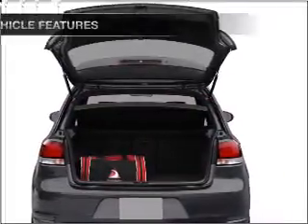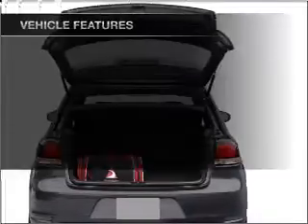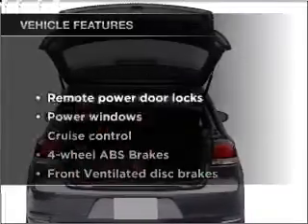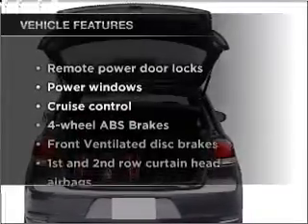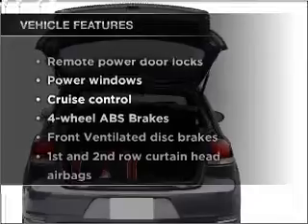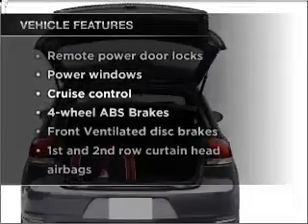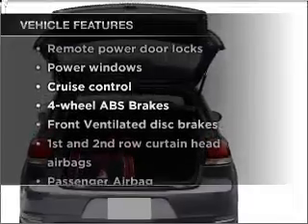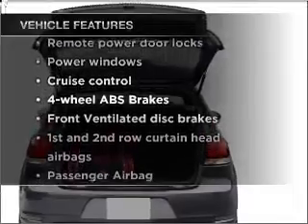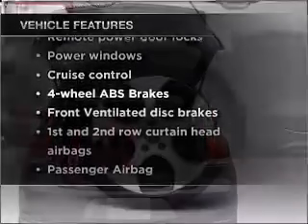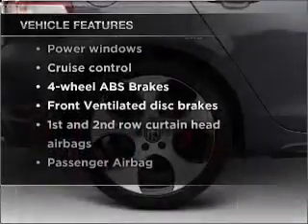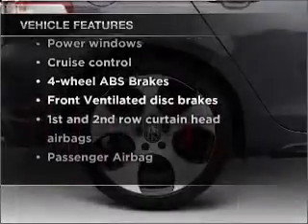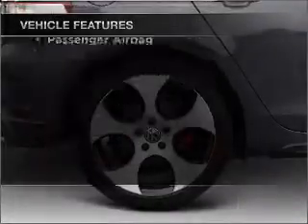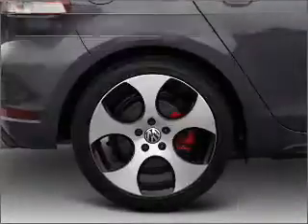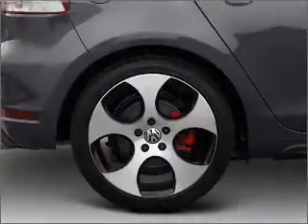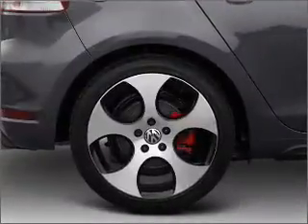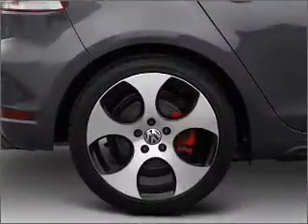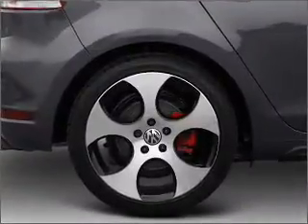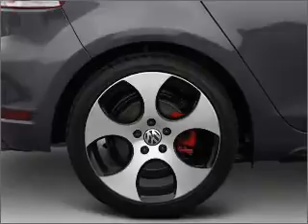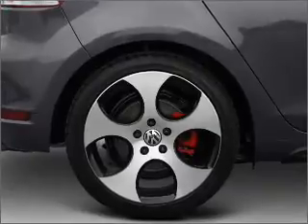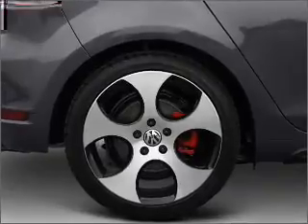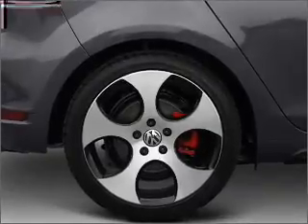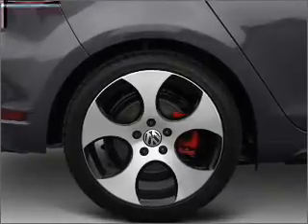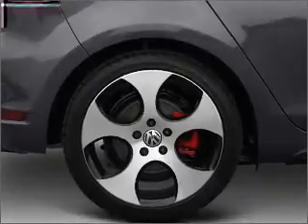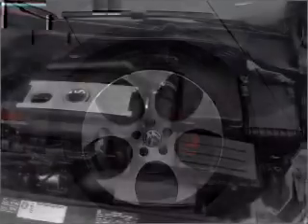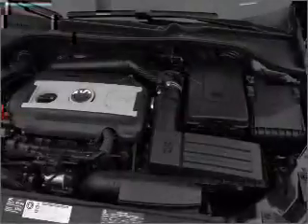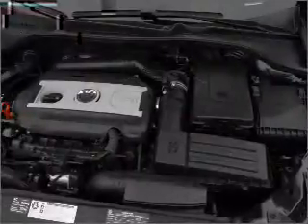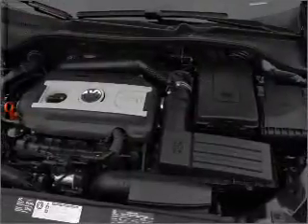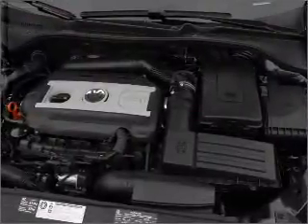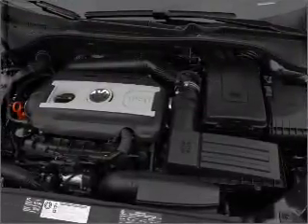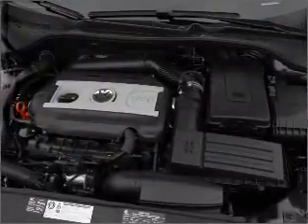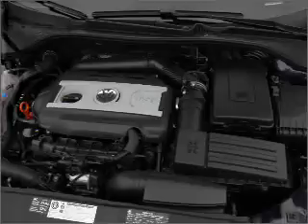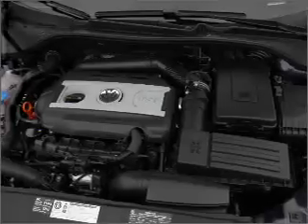Plus, enjoy these notable features that are included in this vehicle: air conditioning, power door locks, power windows, power steering, cruise control, power mirrors, an alarm system, and an AM FM stereo with an MP3 player.